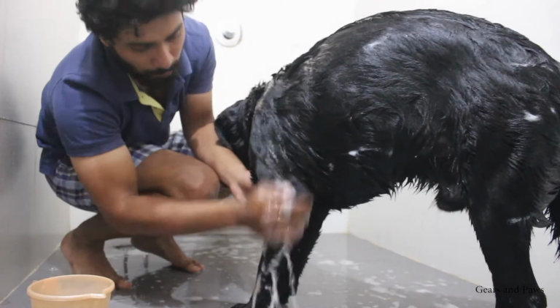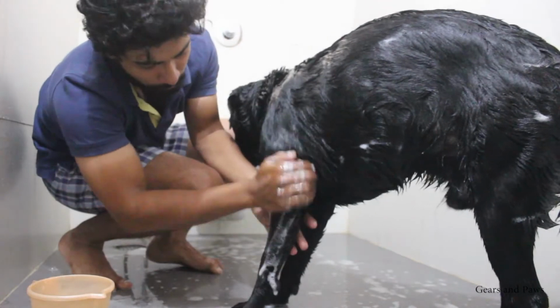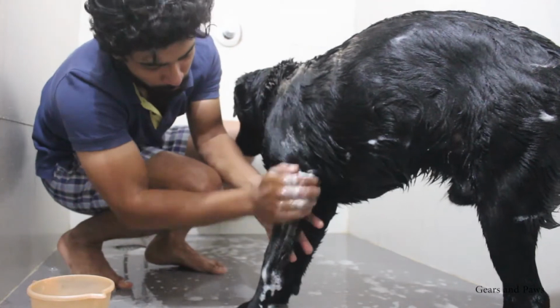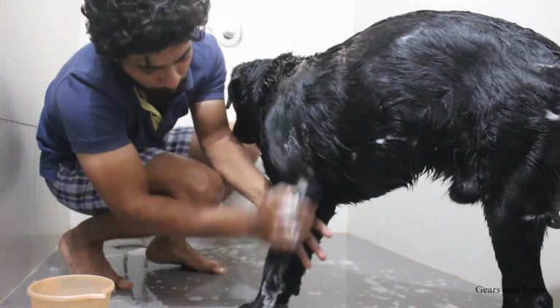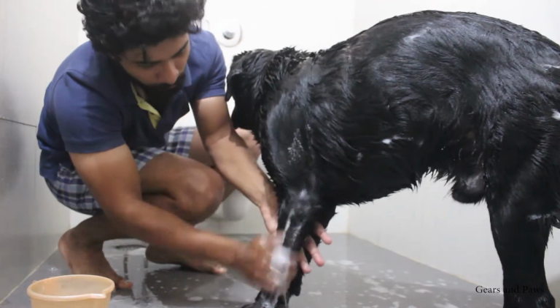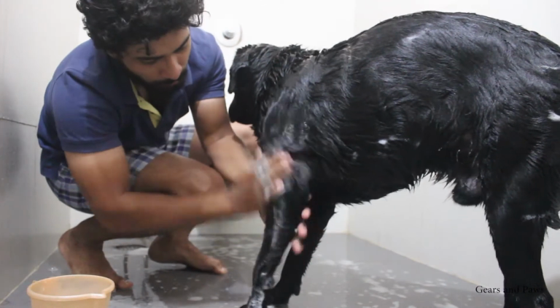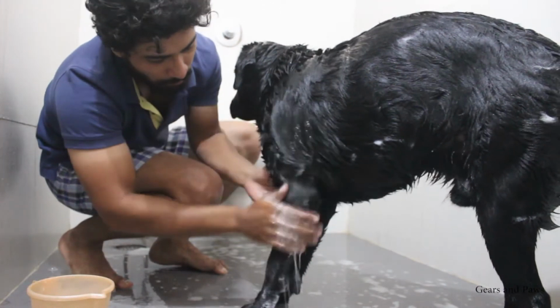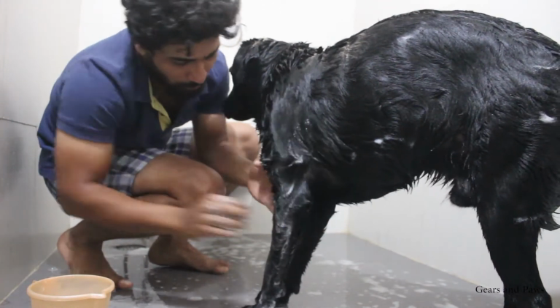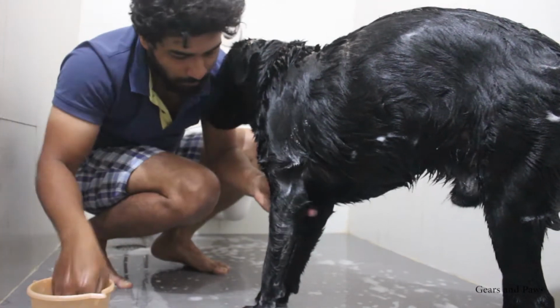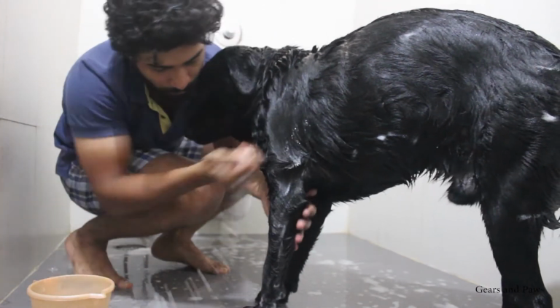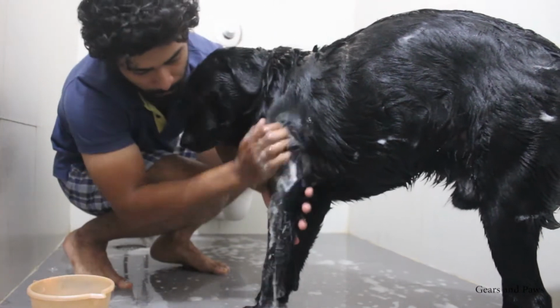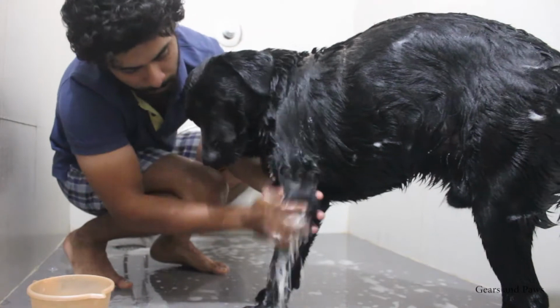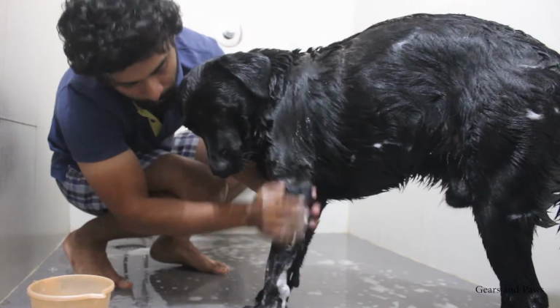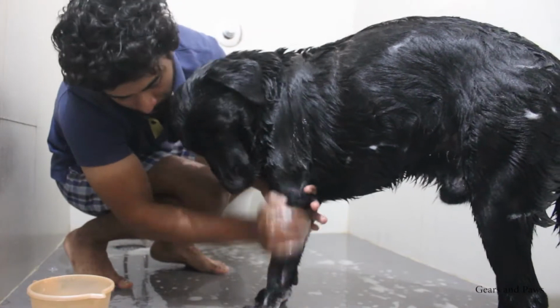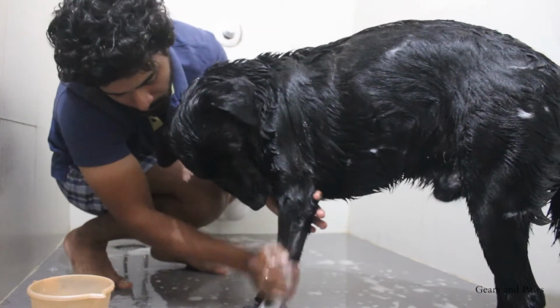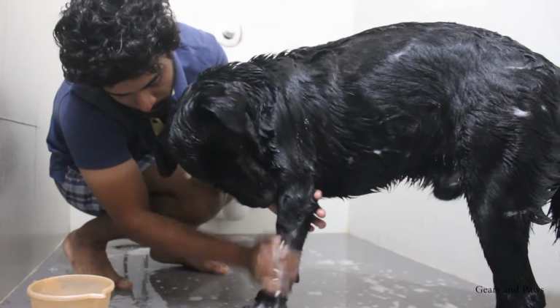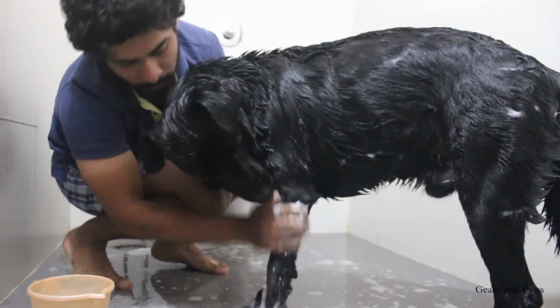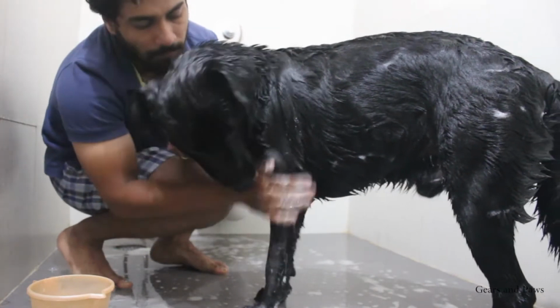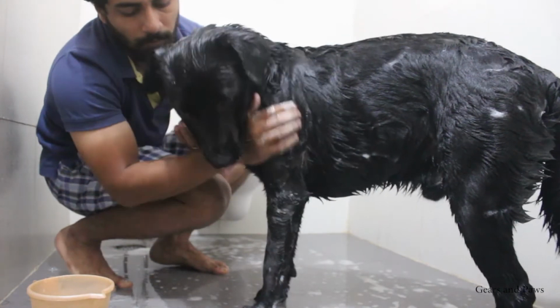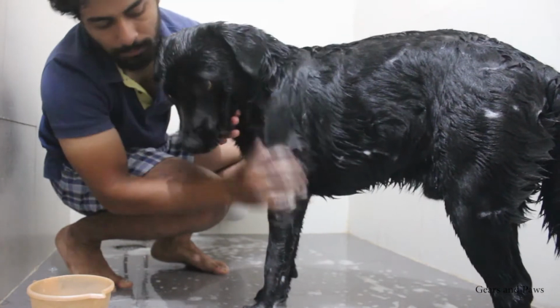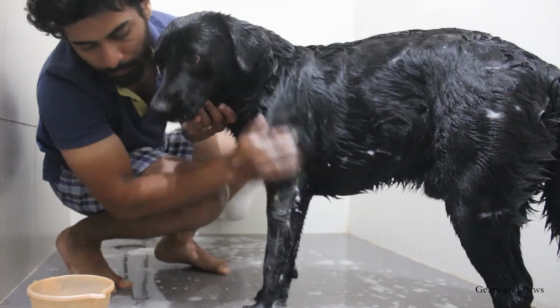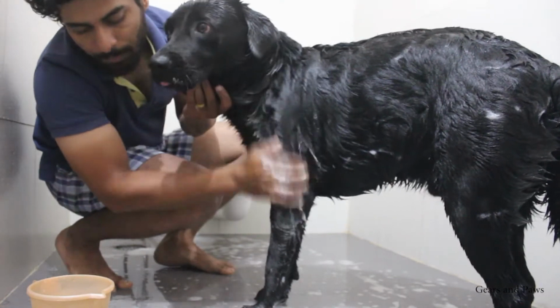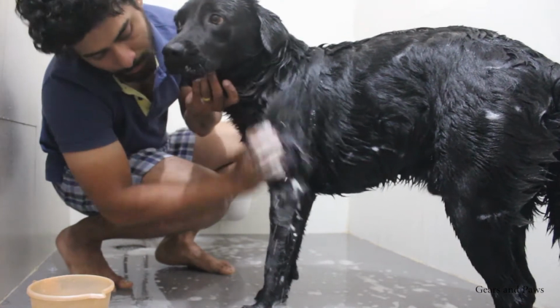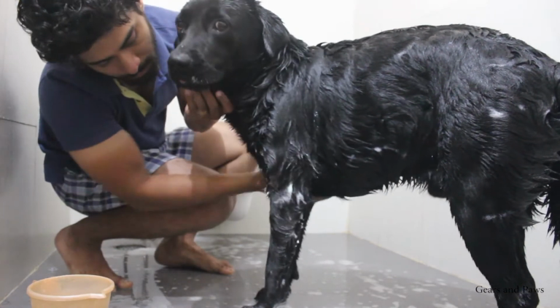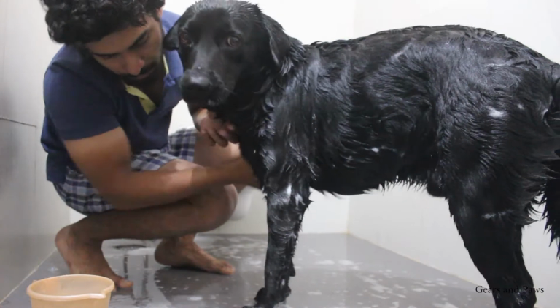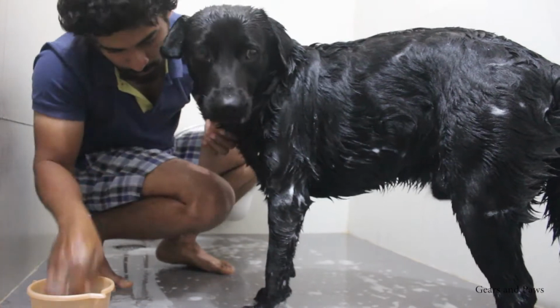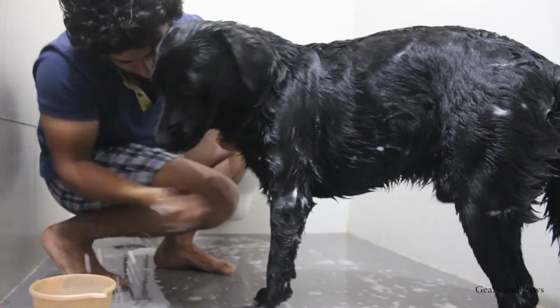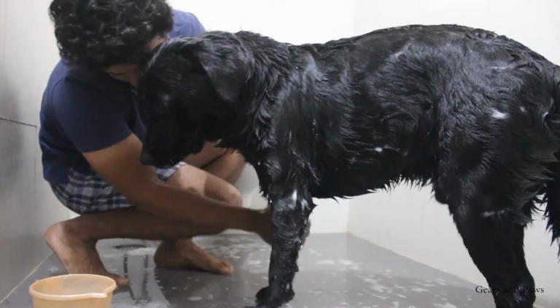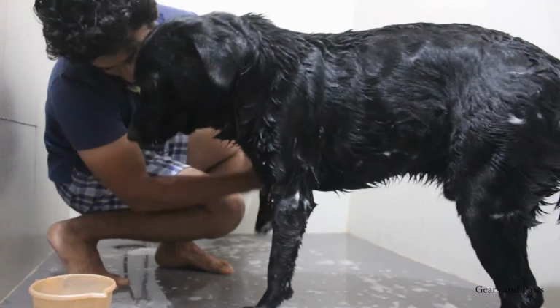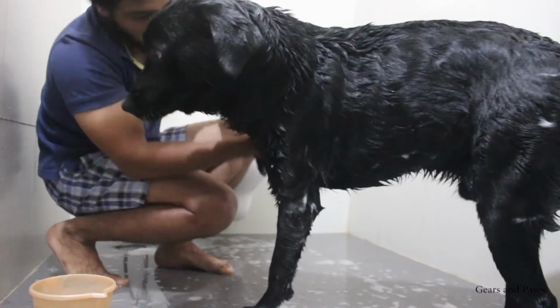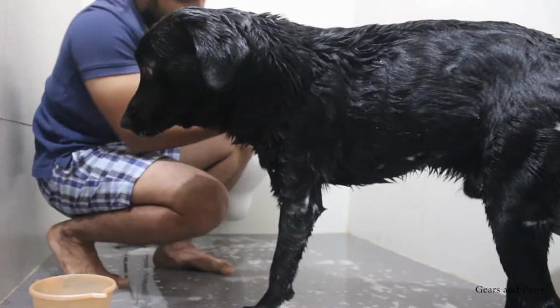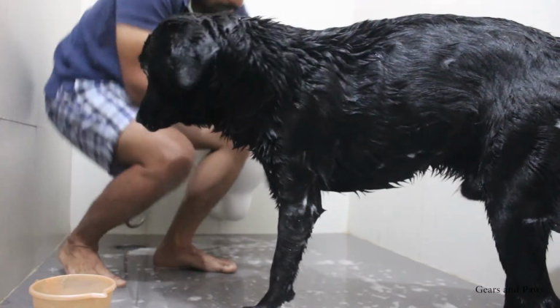Make sure you wet the hair with water first. If you add water after applying shampoo, it makes the dog uncomfortable and he will shake his body.